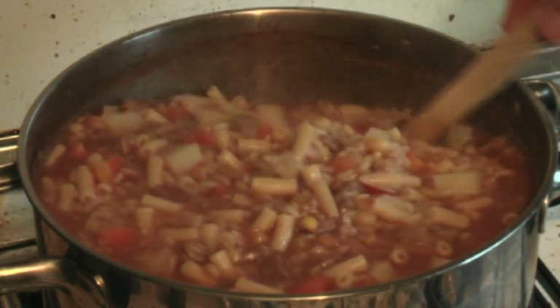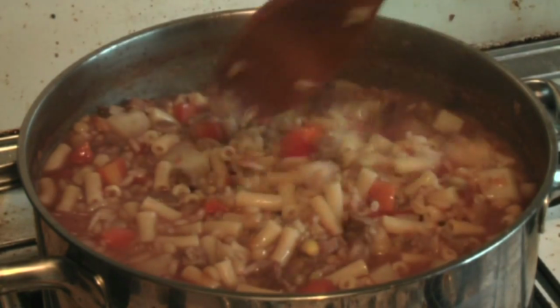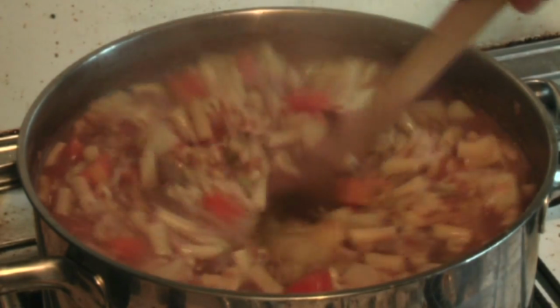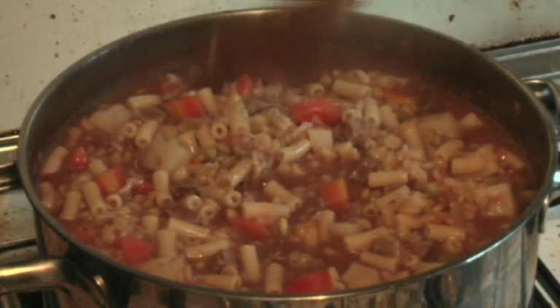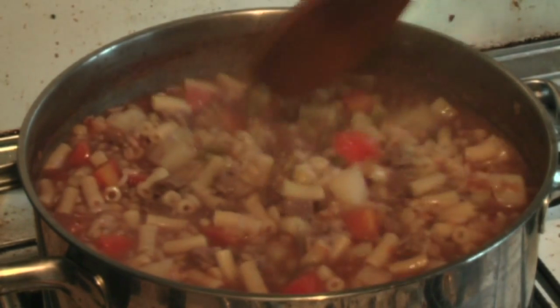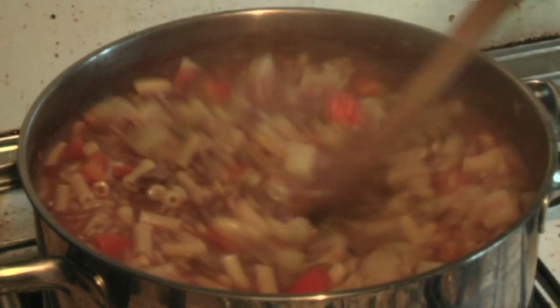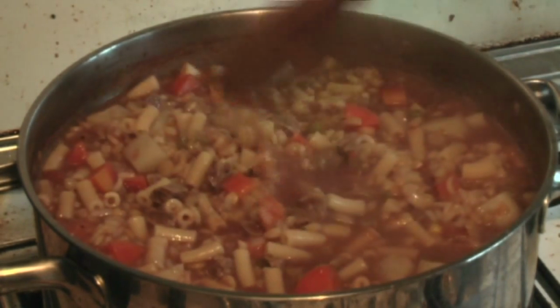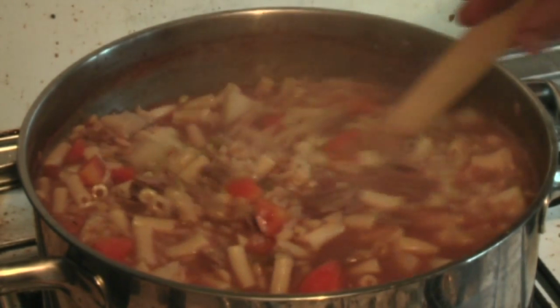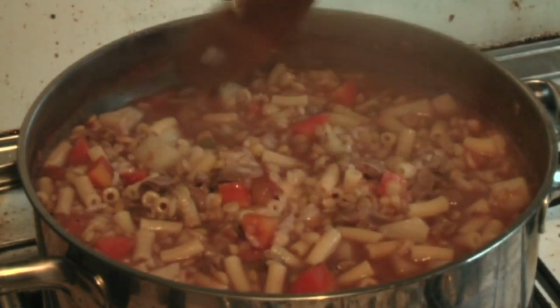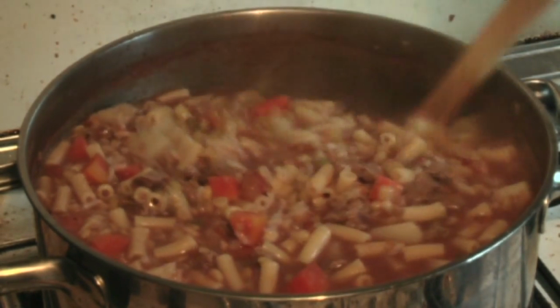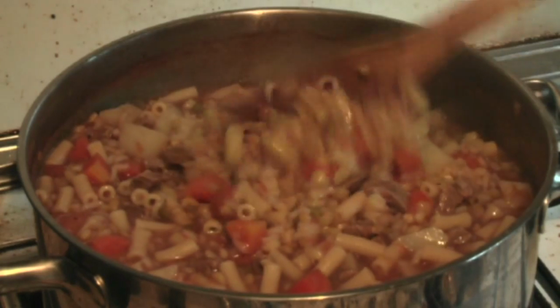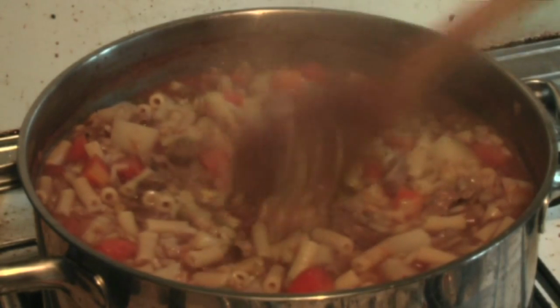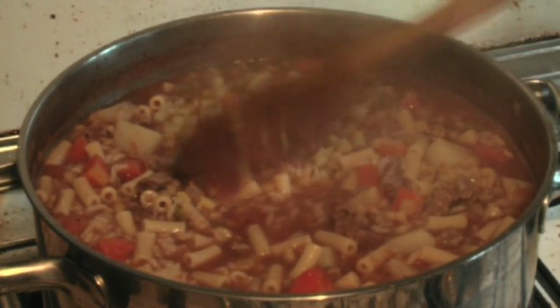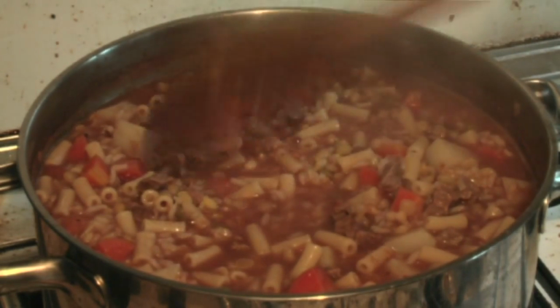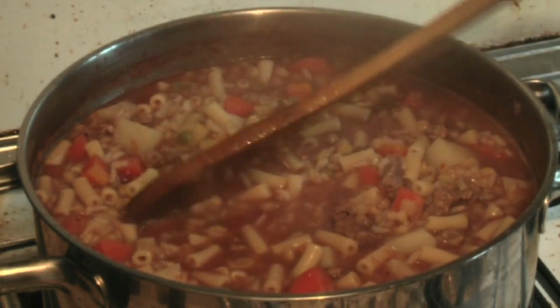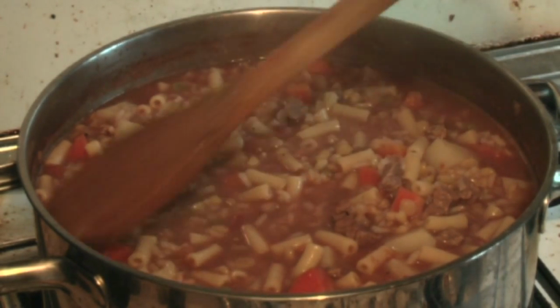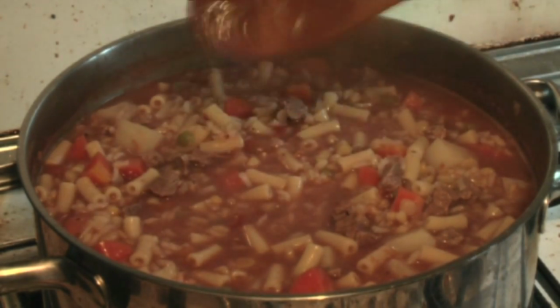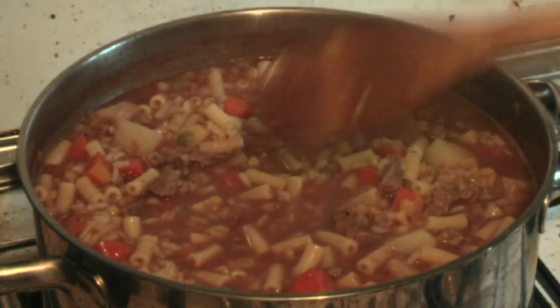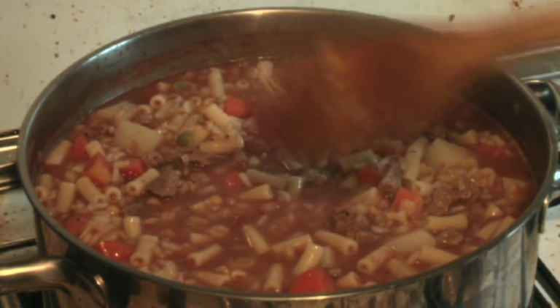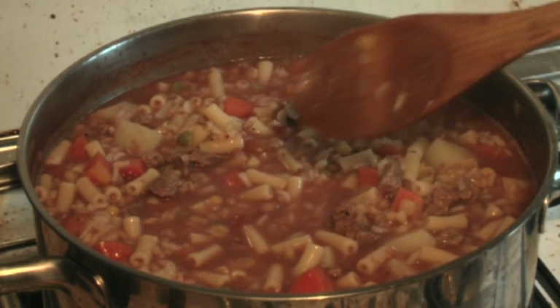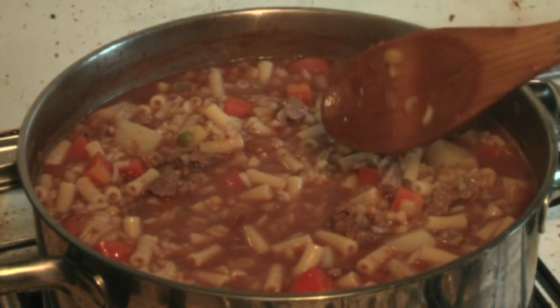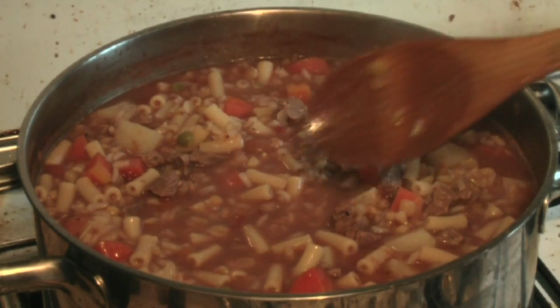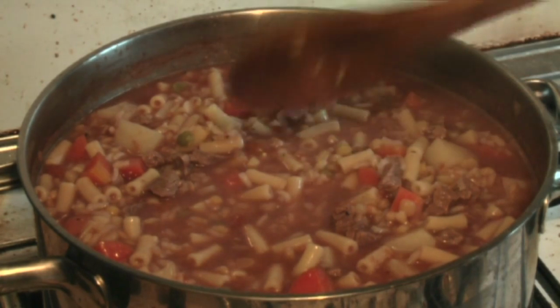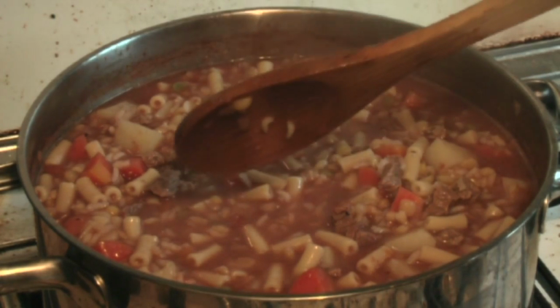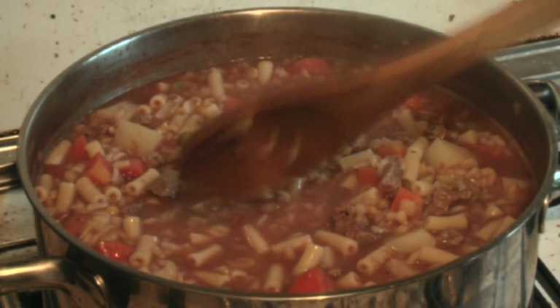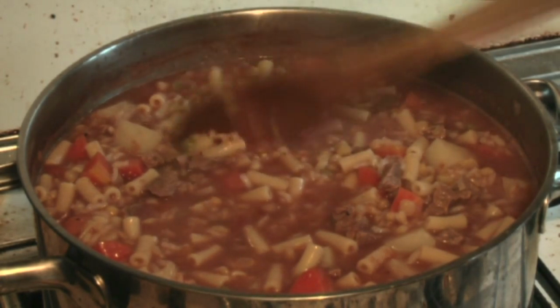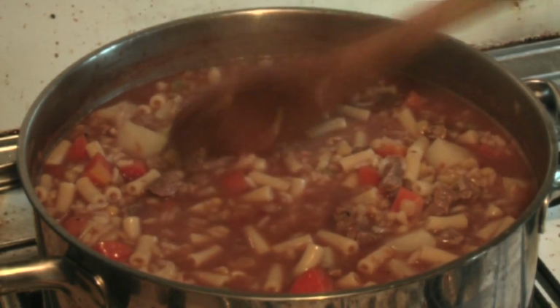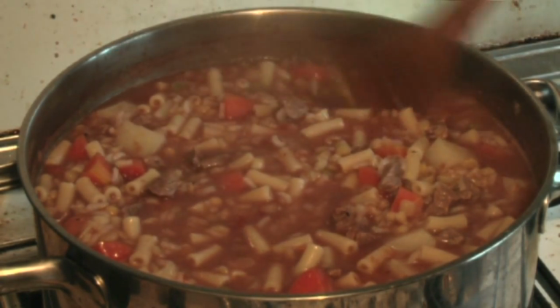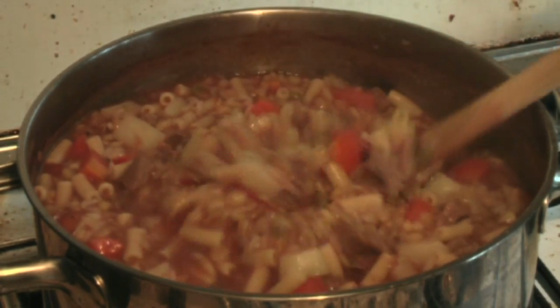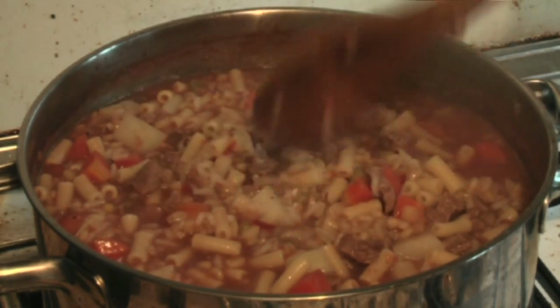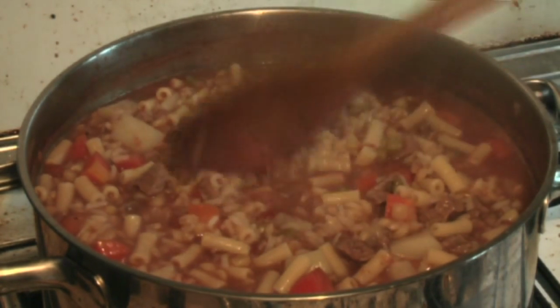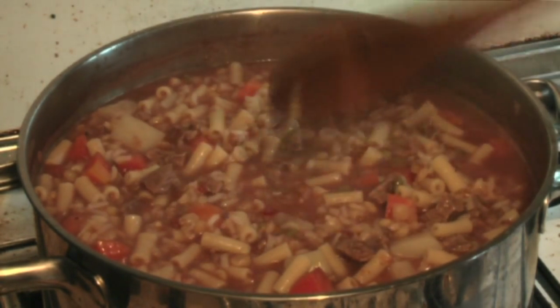Alright, this has been simmering now for probably about 45 minutes to an hour. What I did — and I didn't film it — but I added another four cups of water to it.